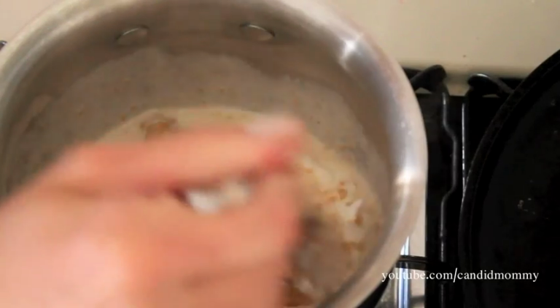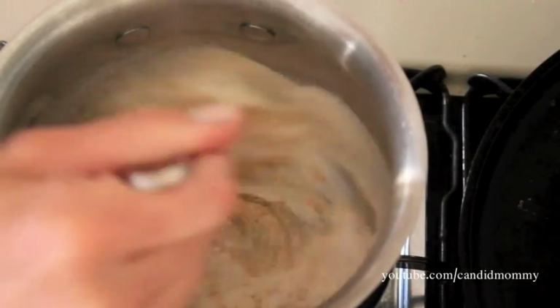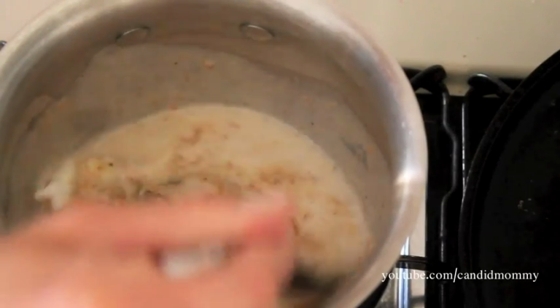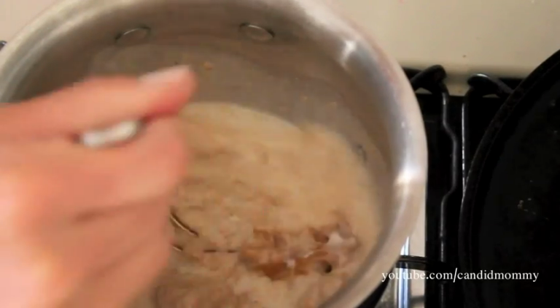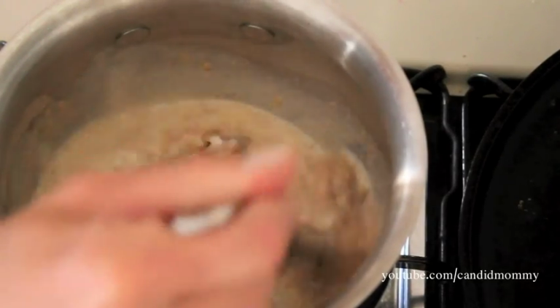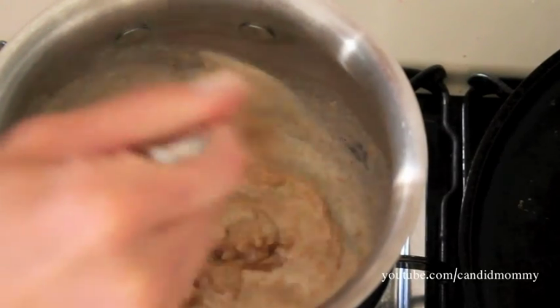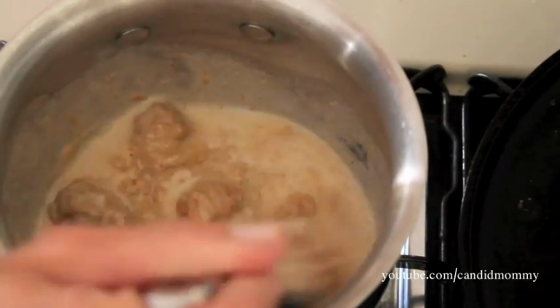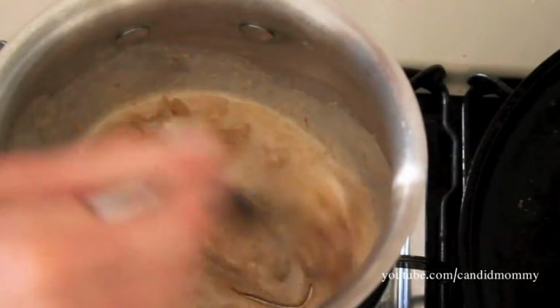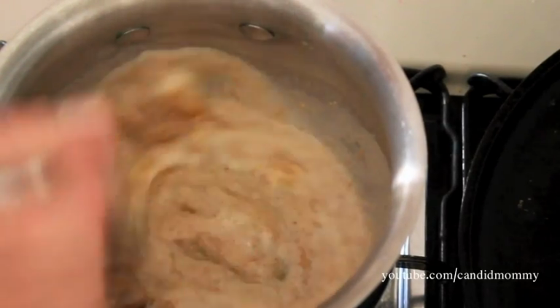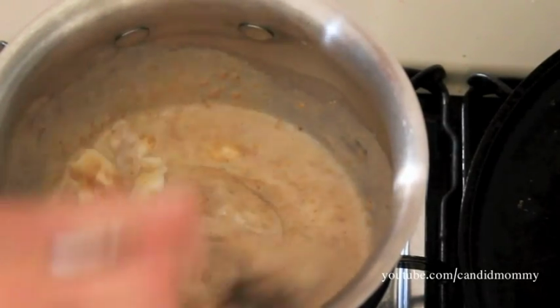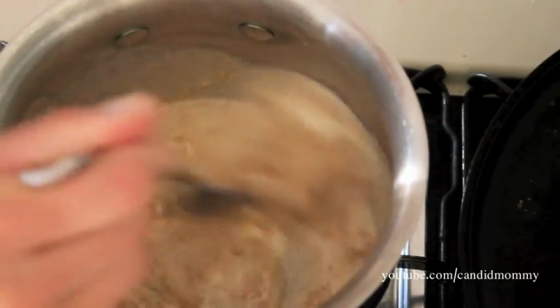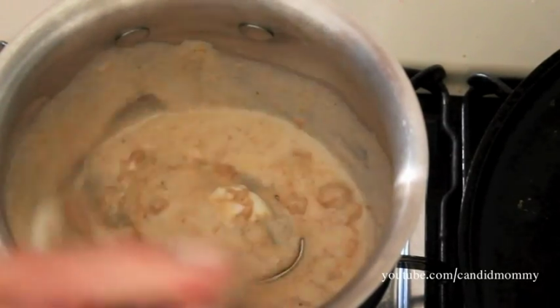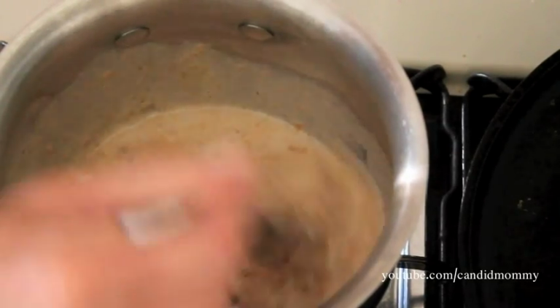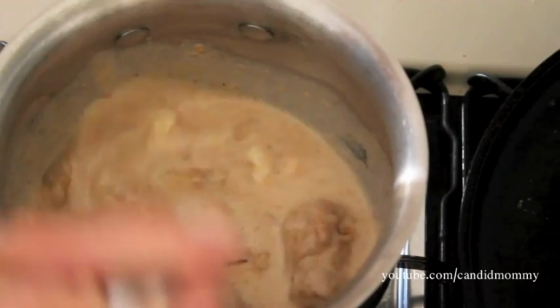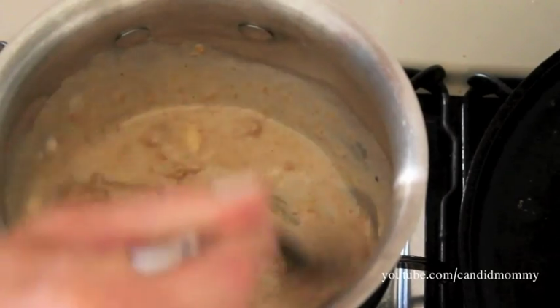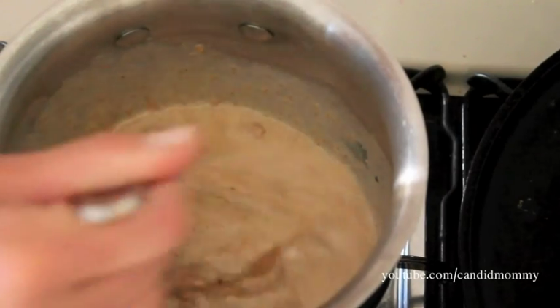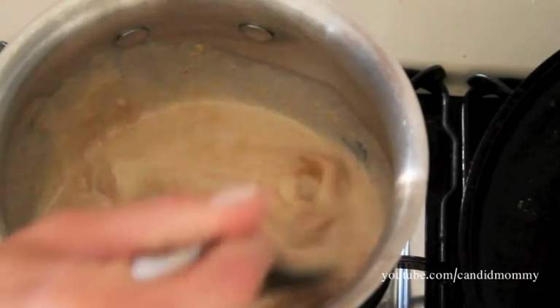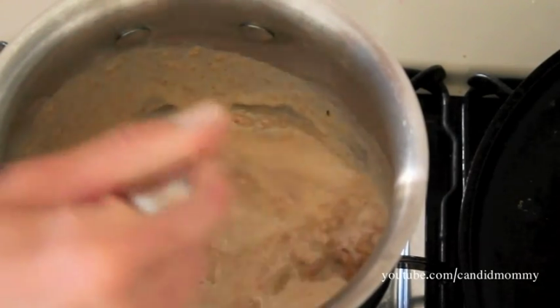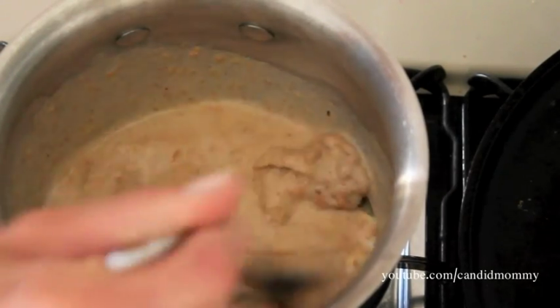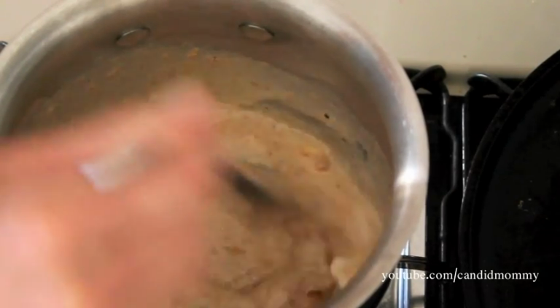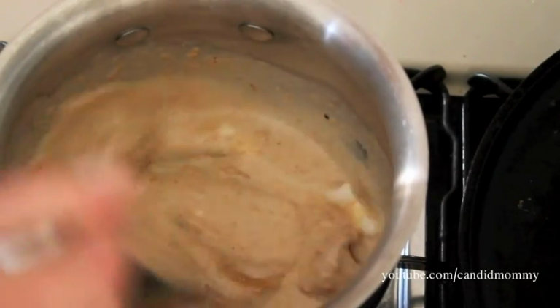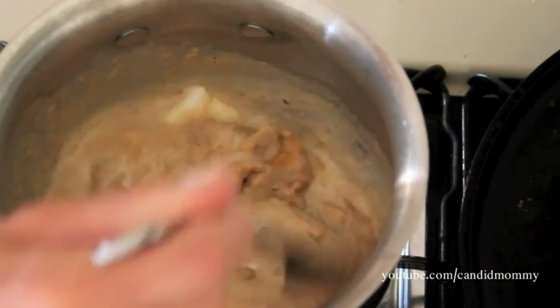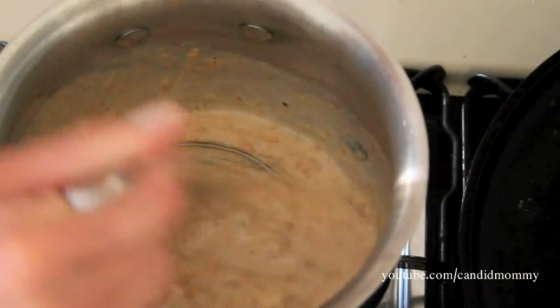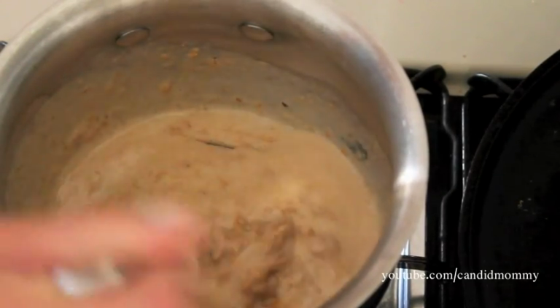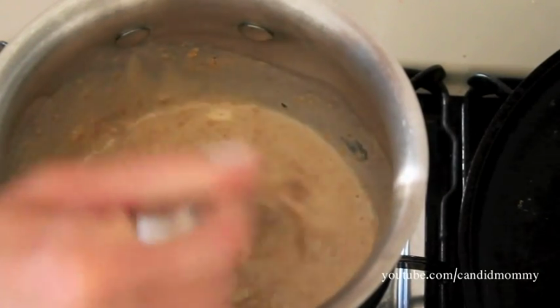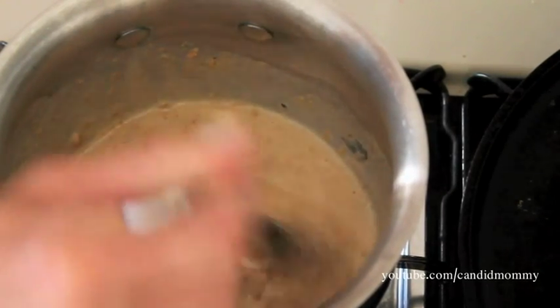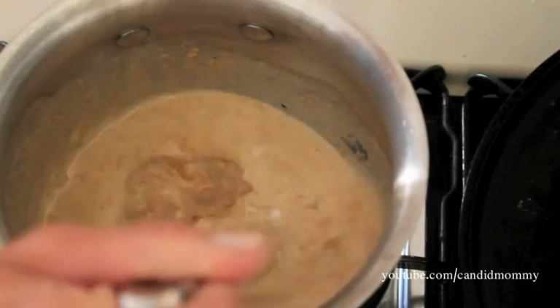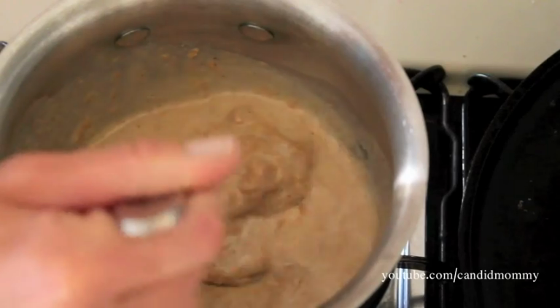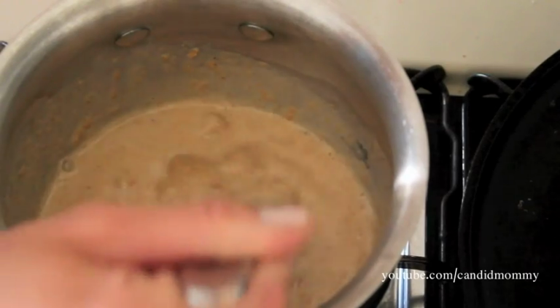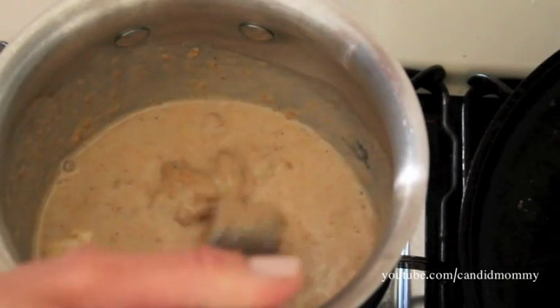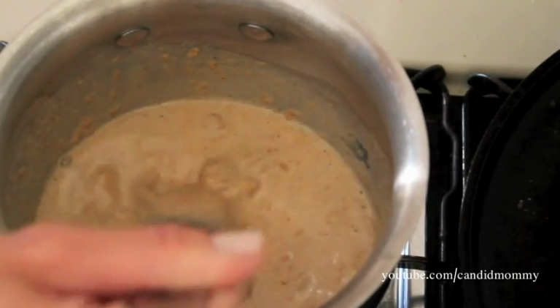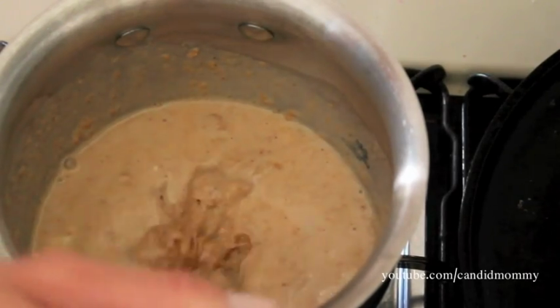Now the coconut cream is not necessary — you could just use a regular creamy peanut butter. However, I think the coconut cream makes the peanut butter so fluffy and so delicious that it's just a taste of its own.